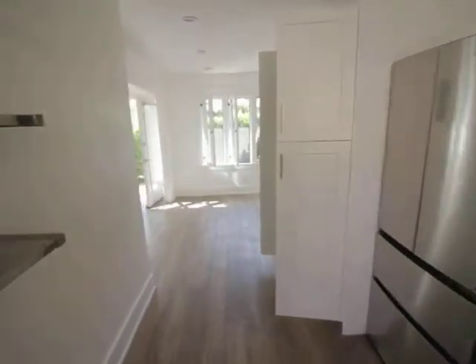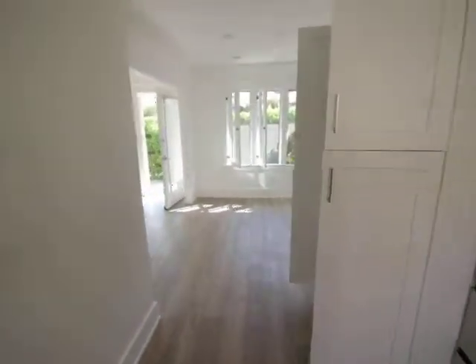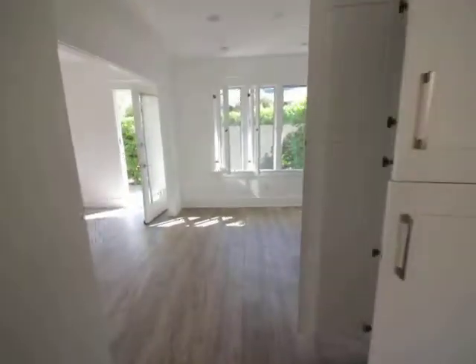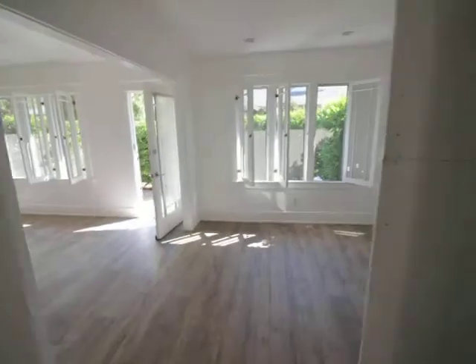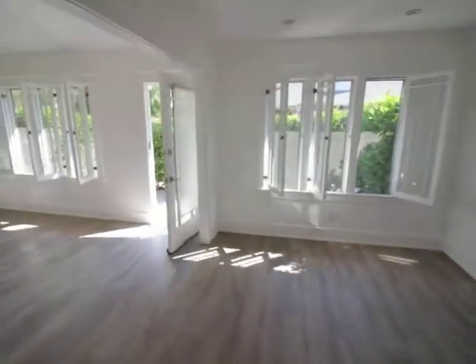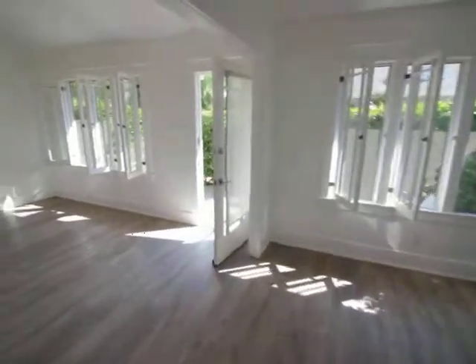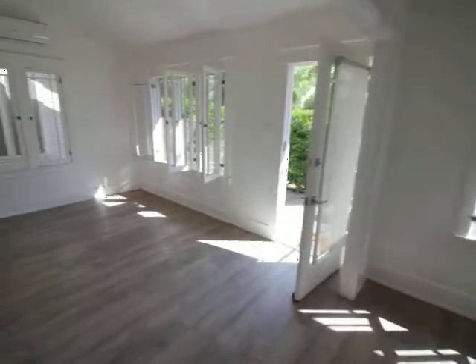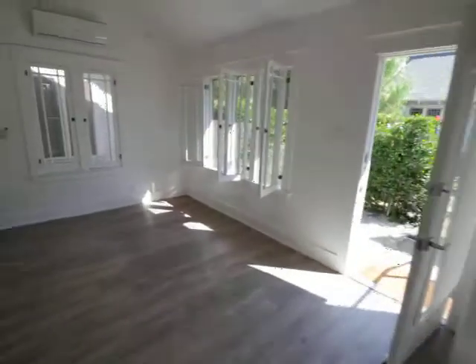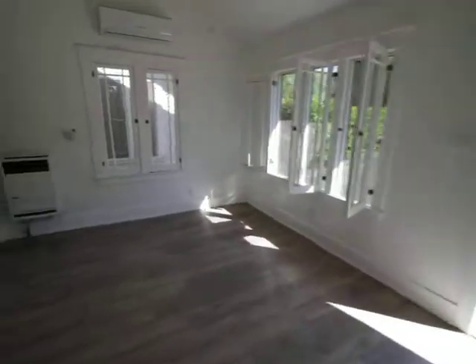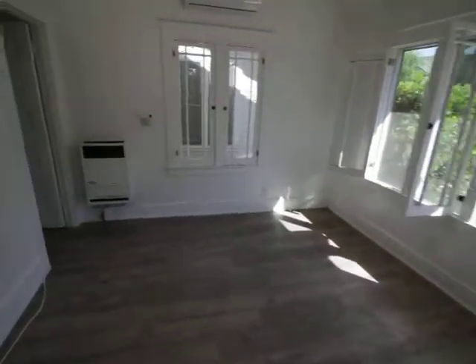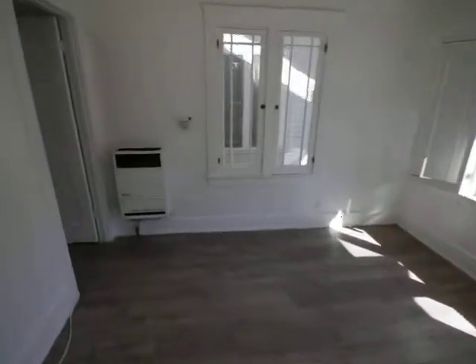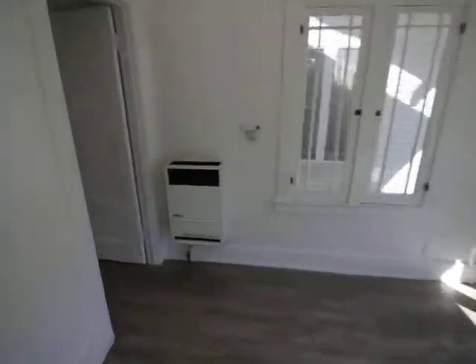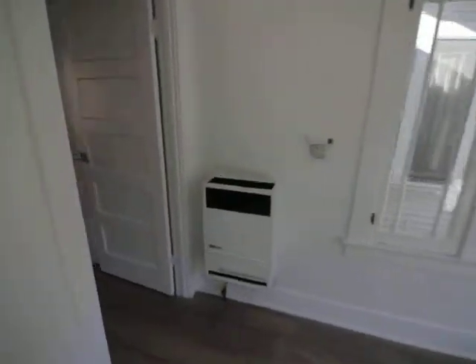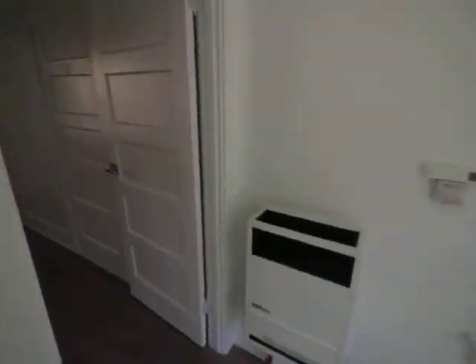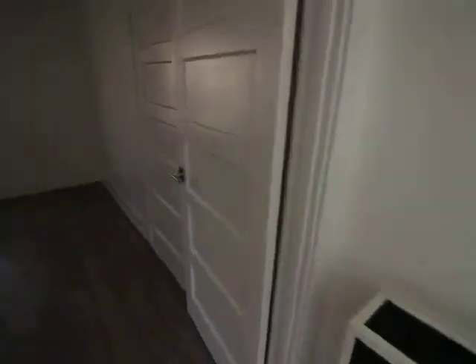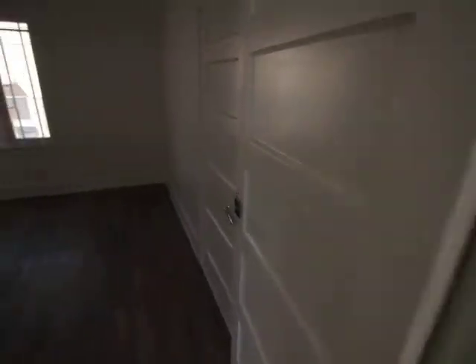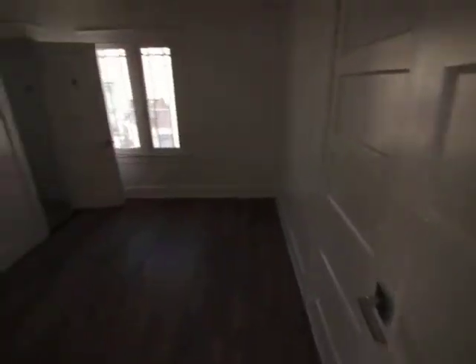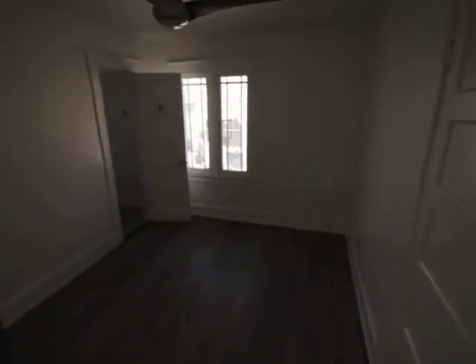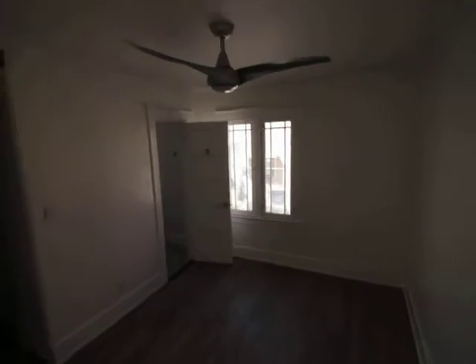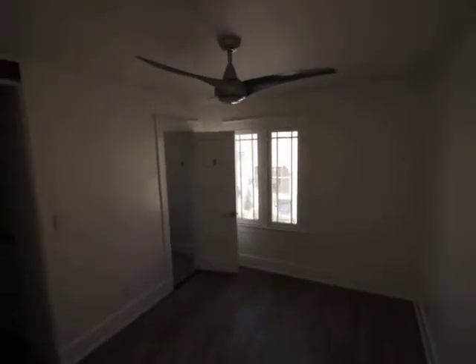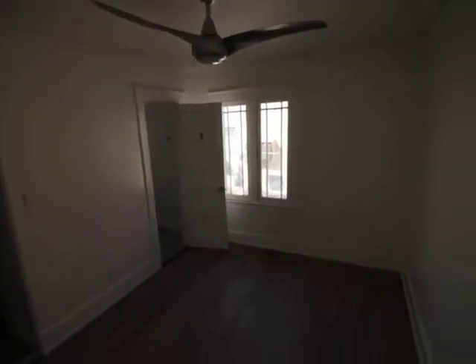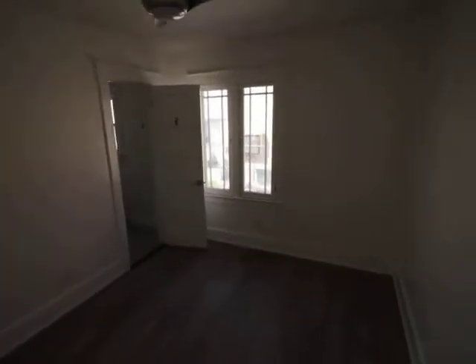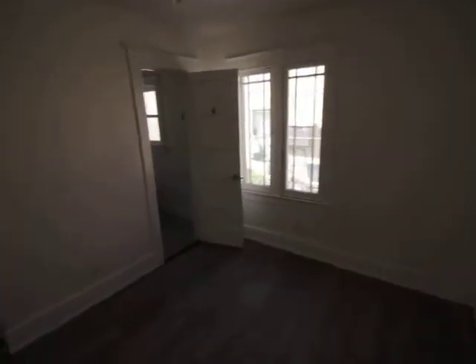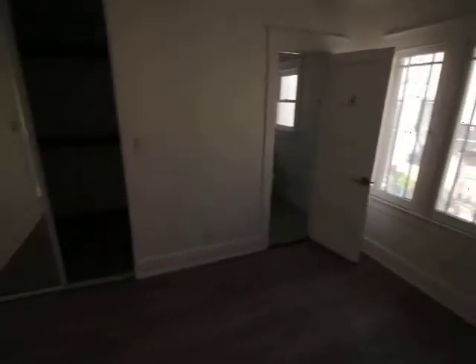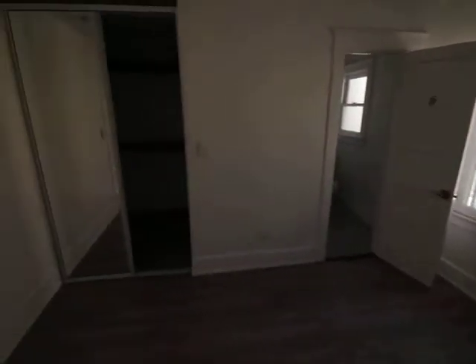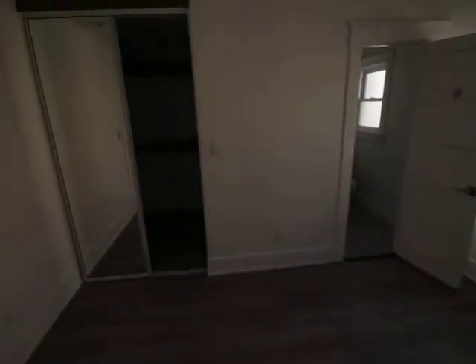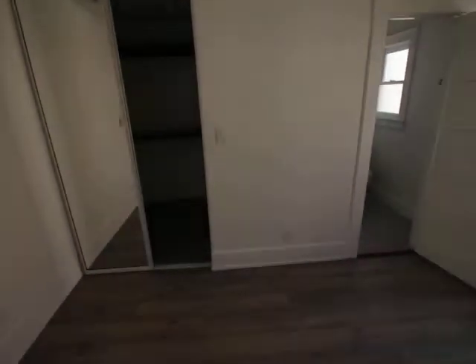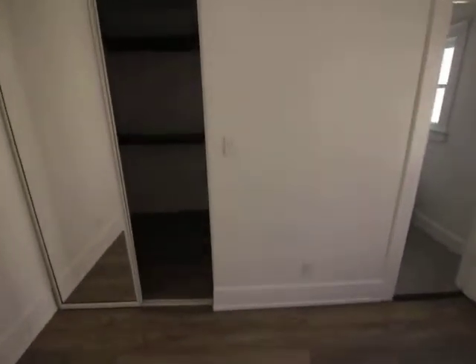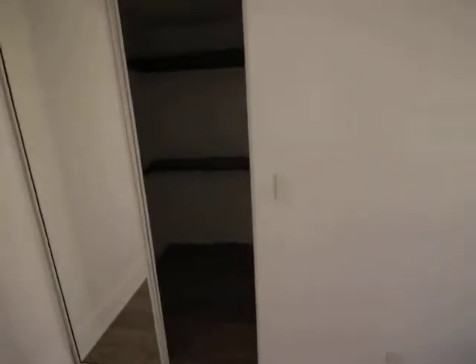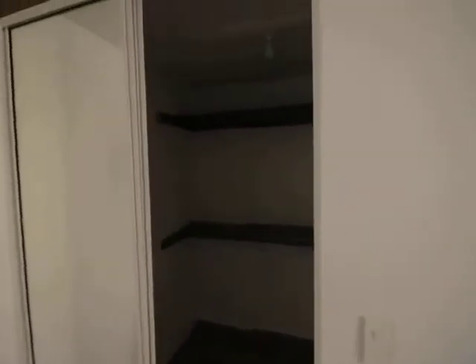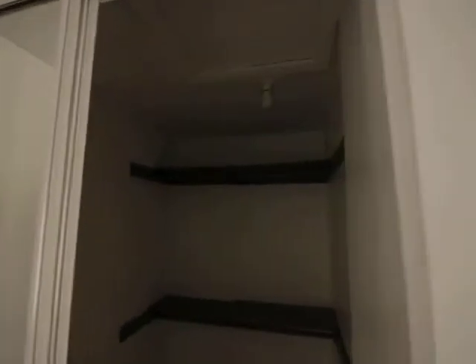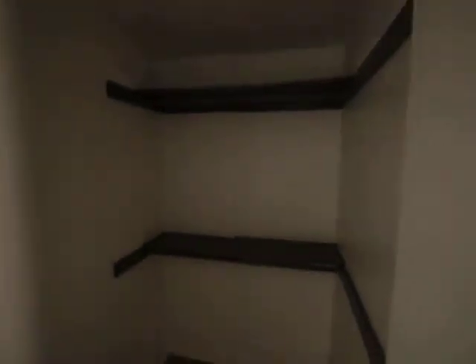Let's check out the bedroom and the bathroom. Really big closet — this goes back.